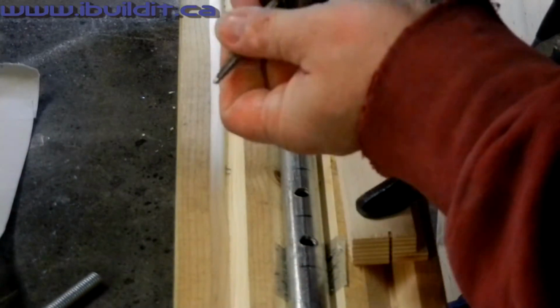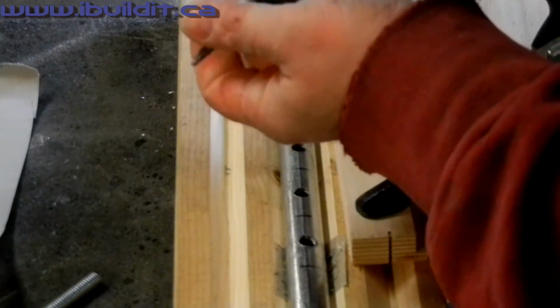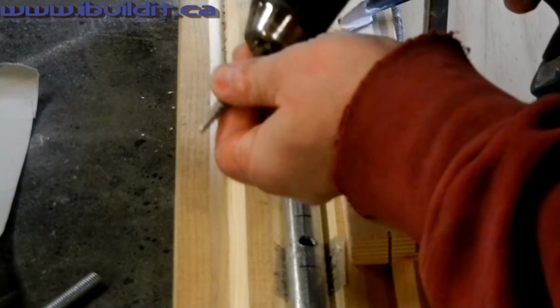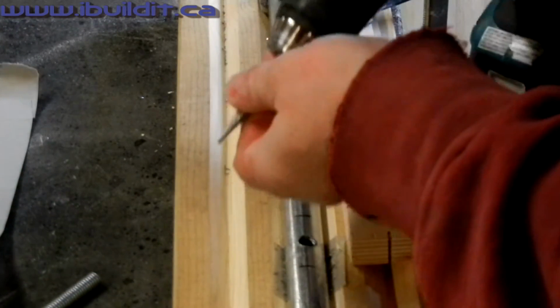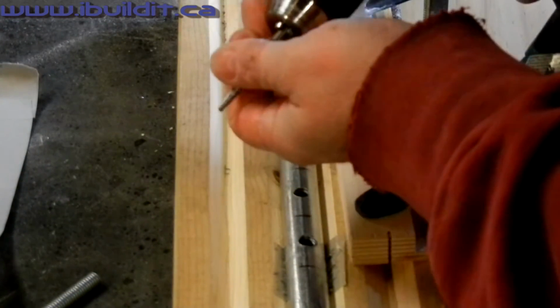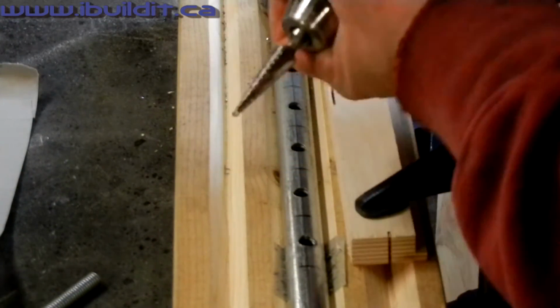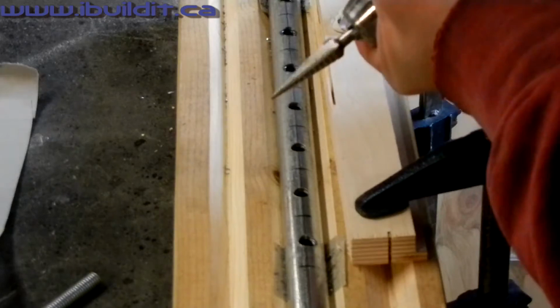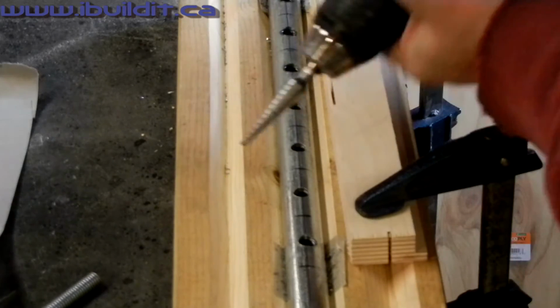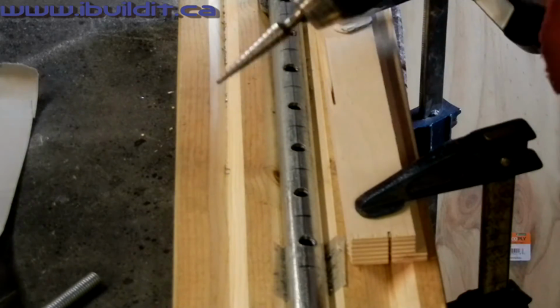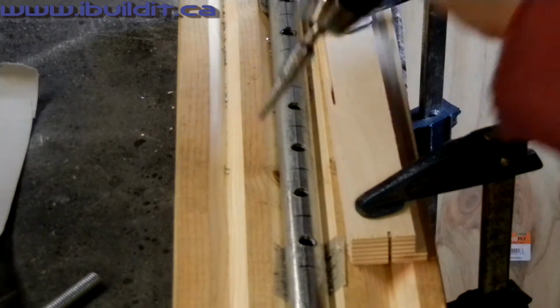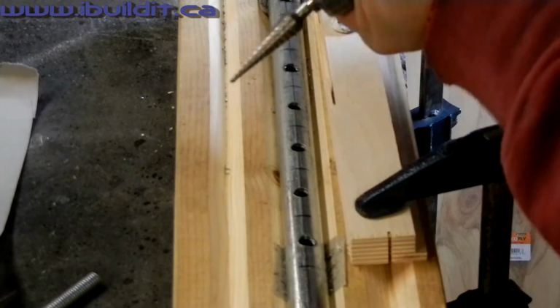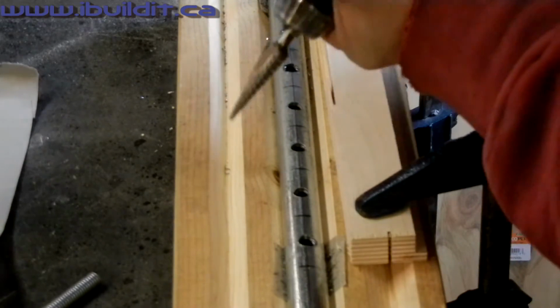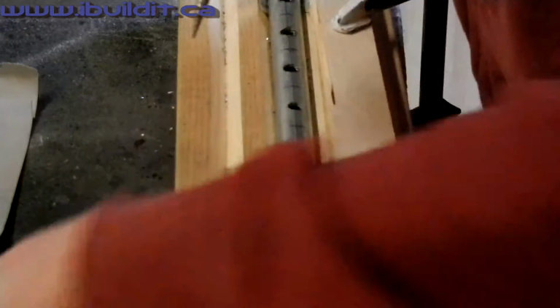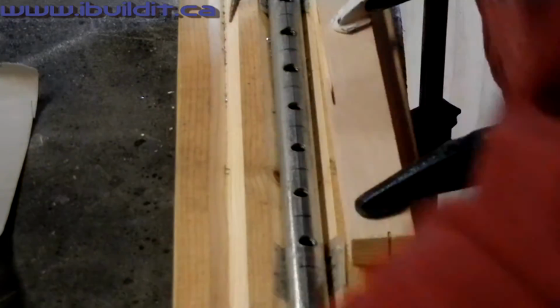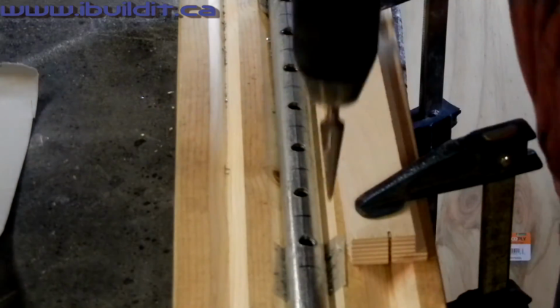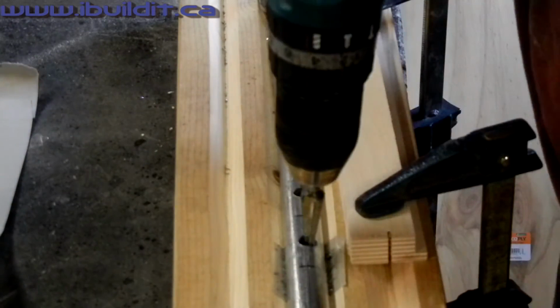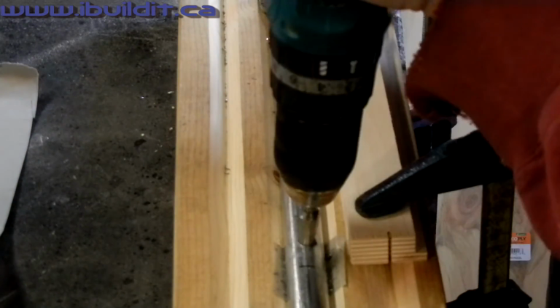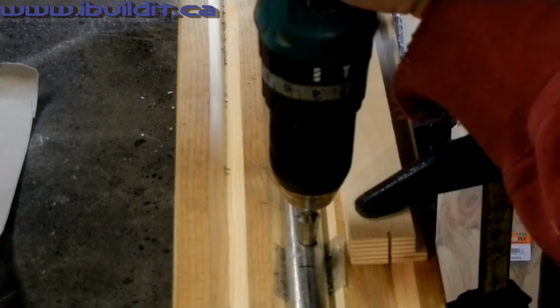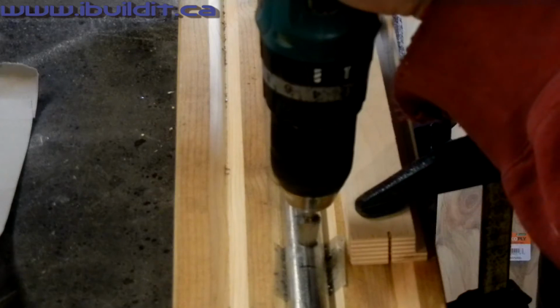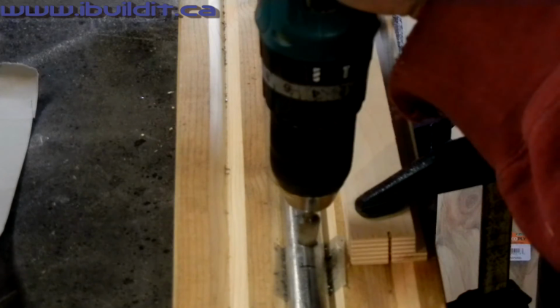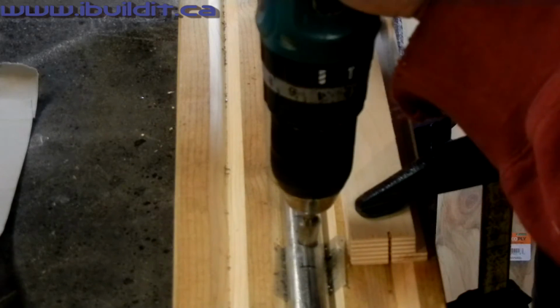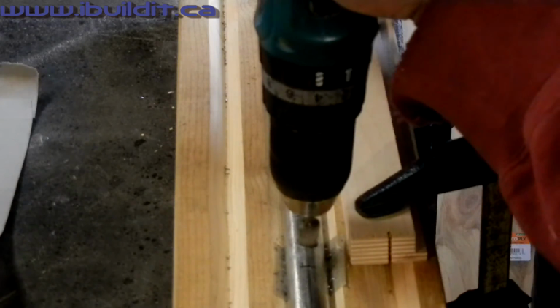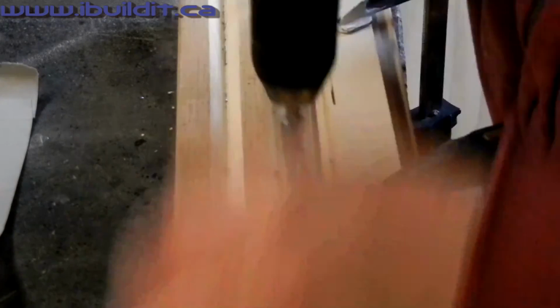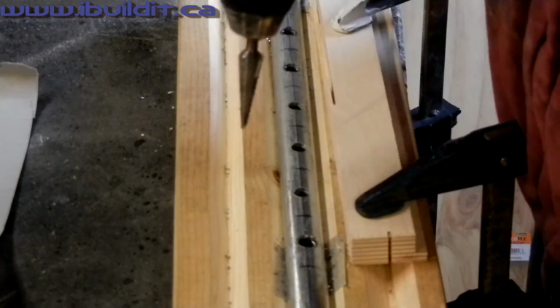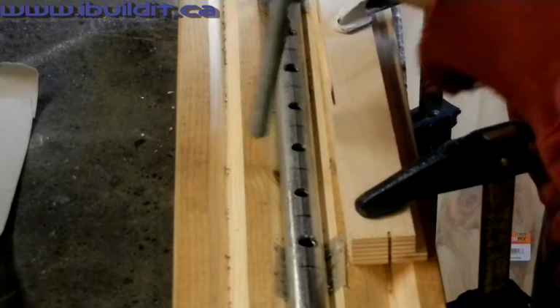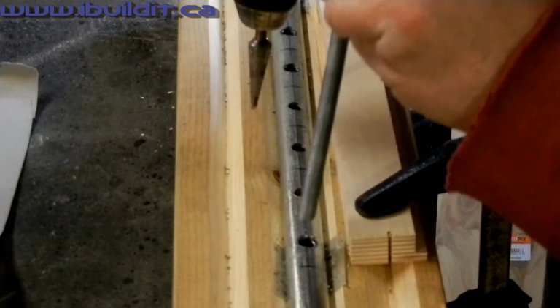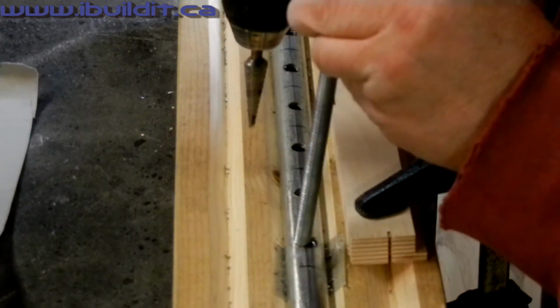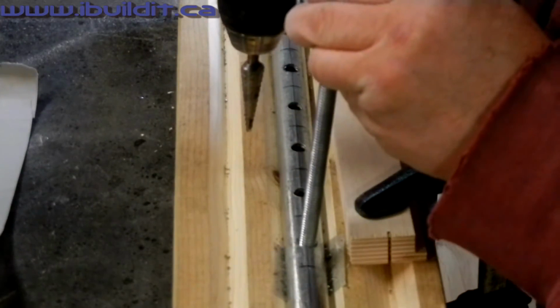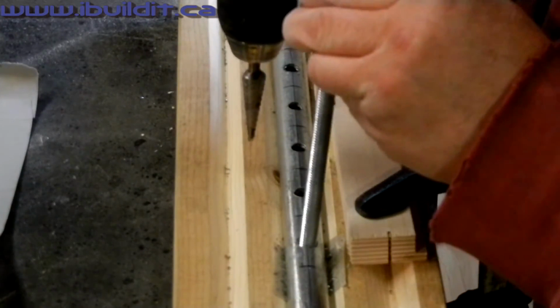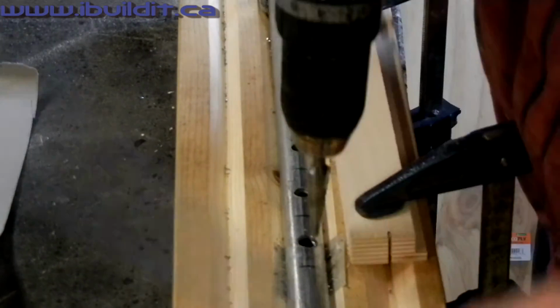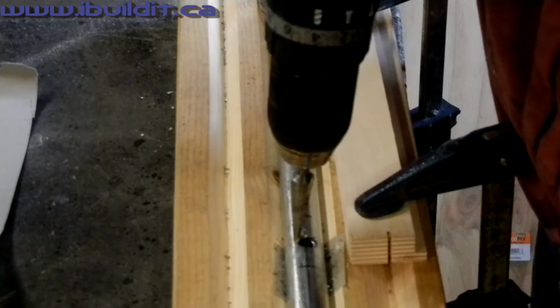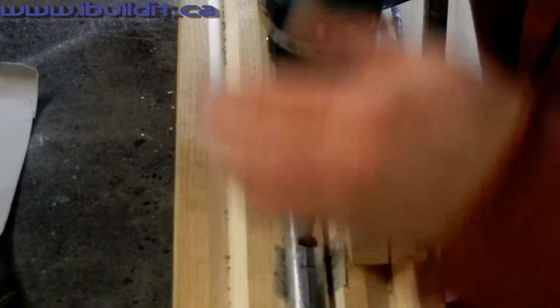I'm using a step drill to make the holes a little bit larger. They have to be big enough for the threaded rod to fit through easily.